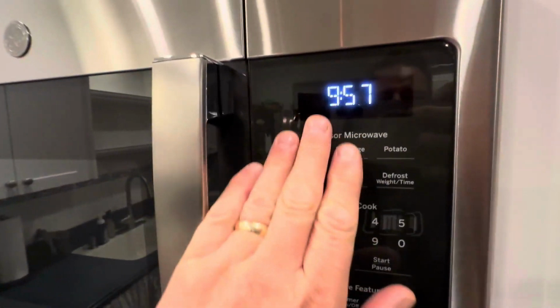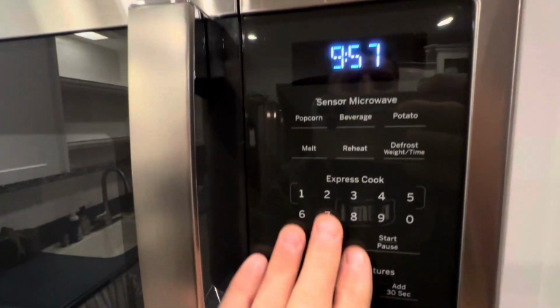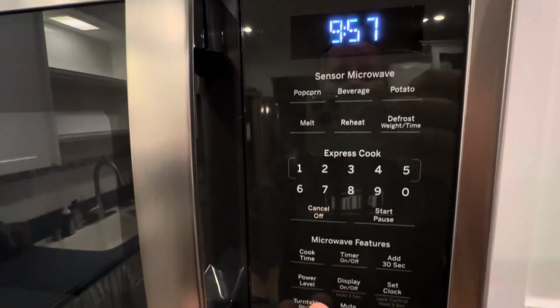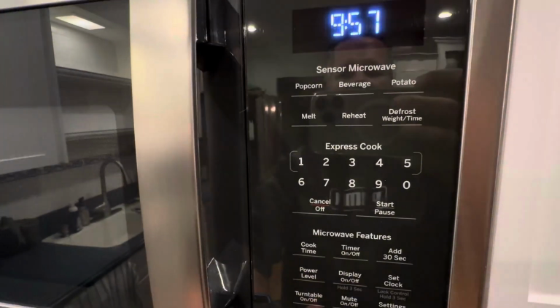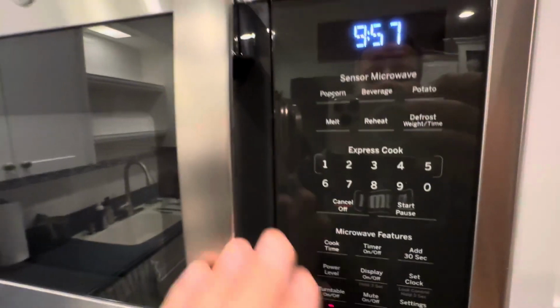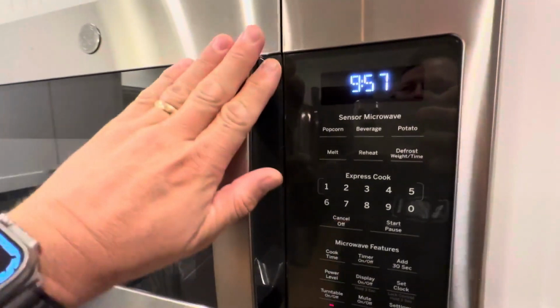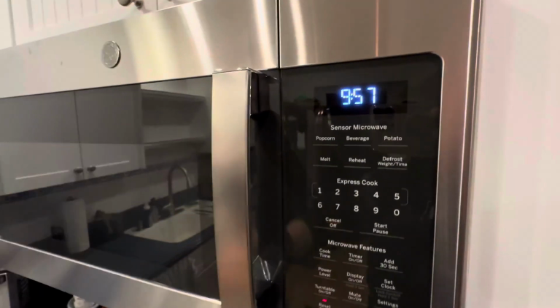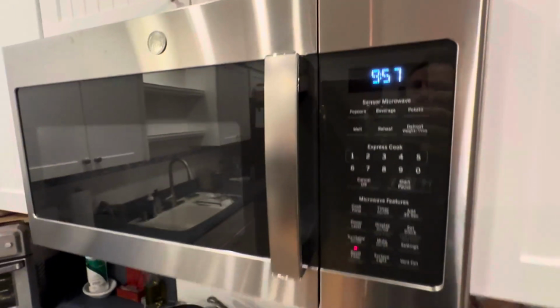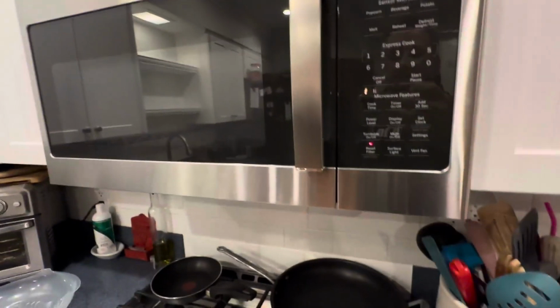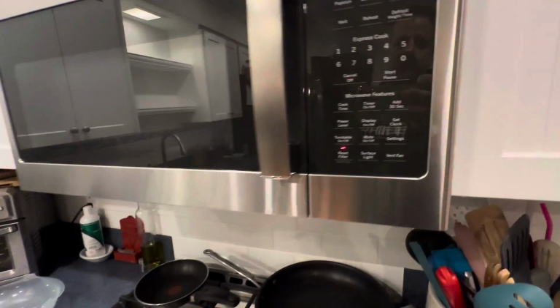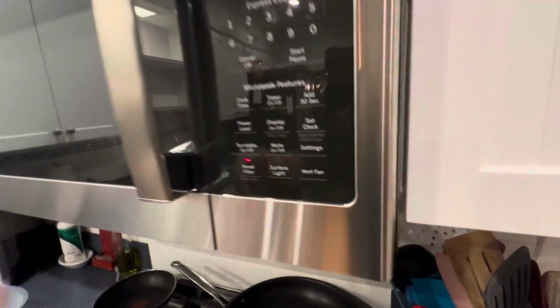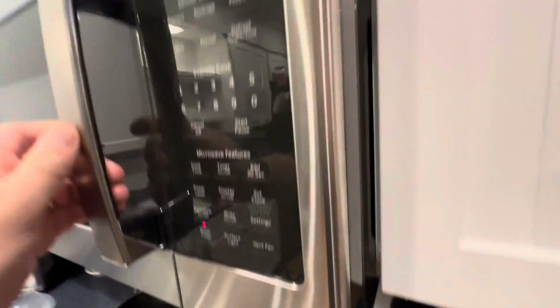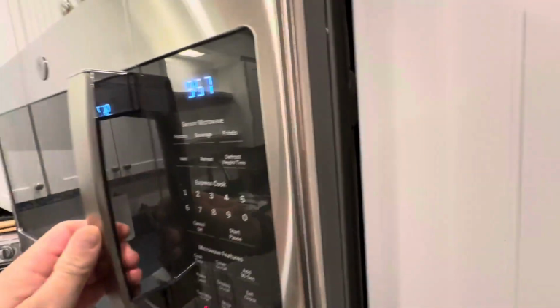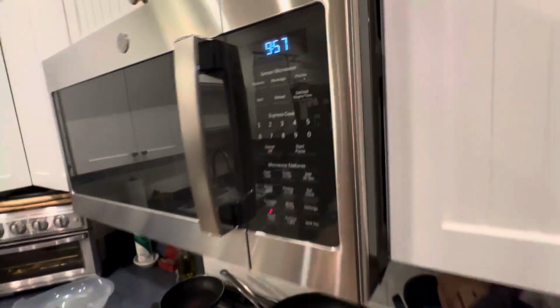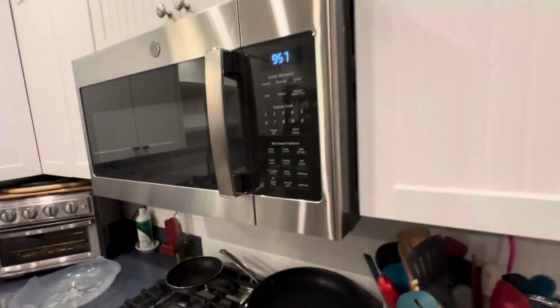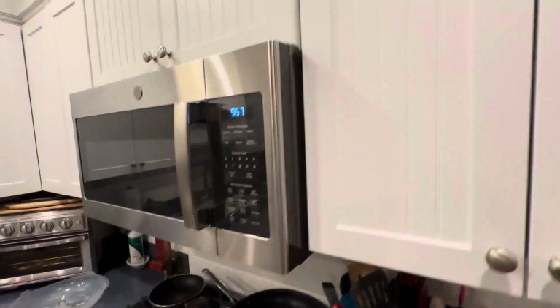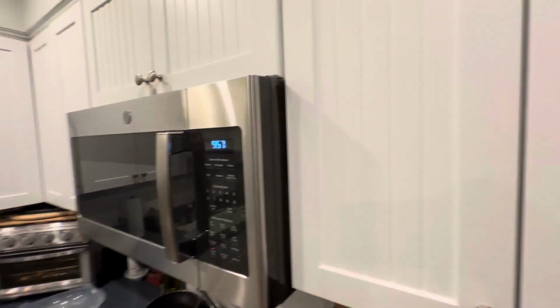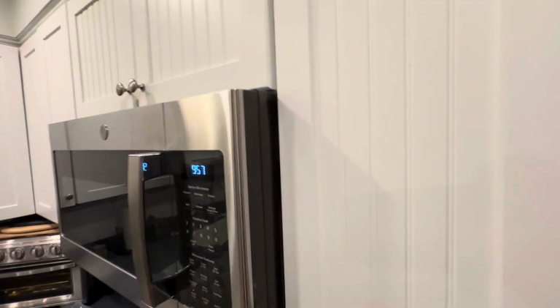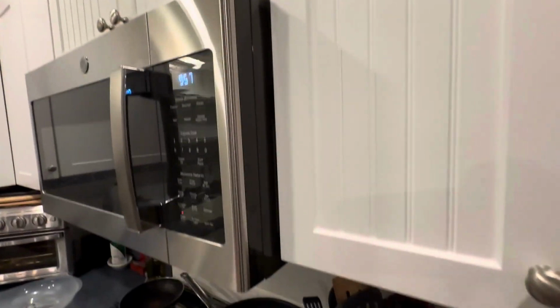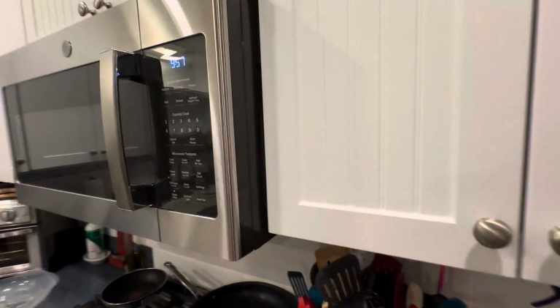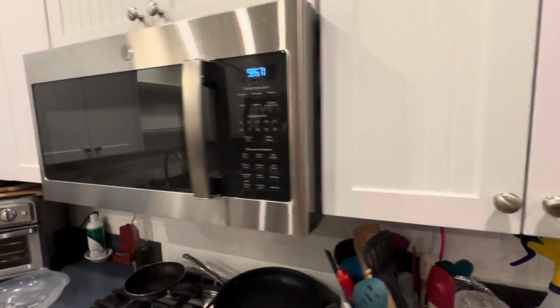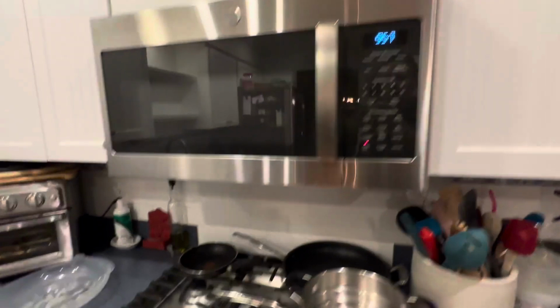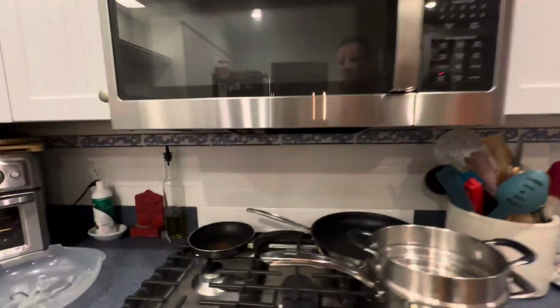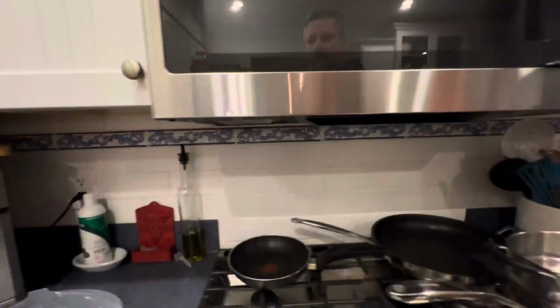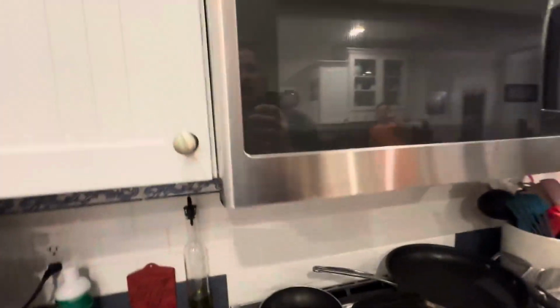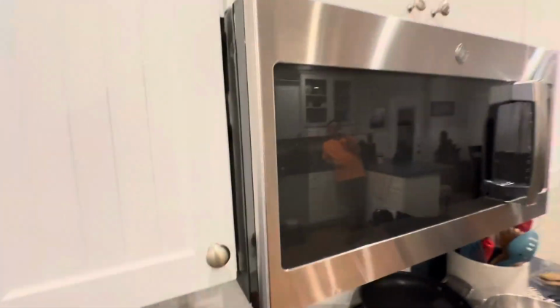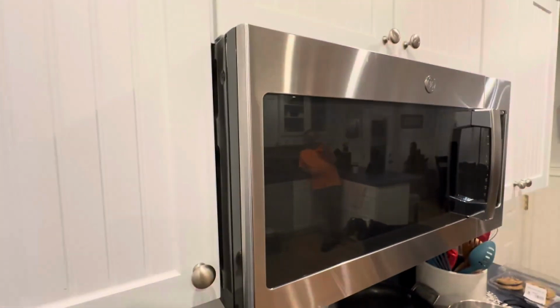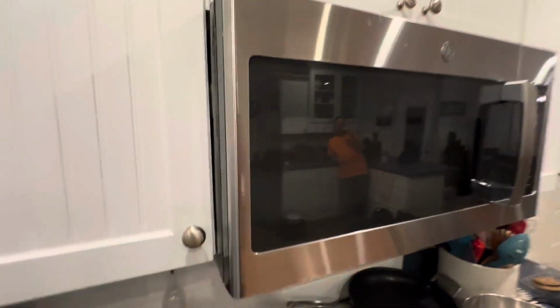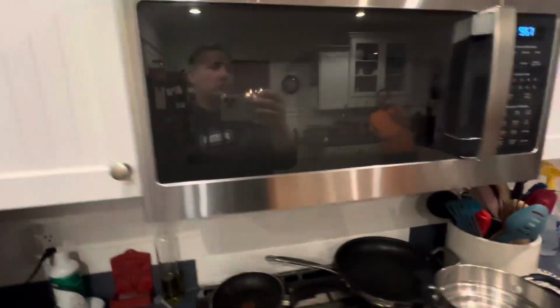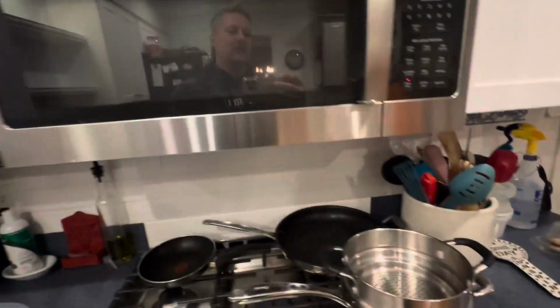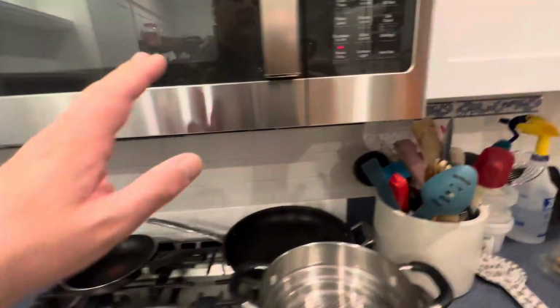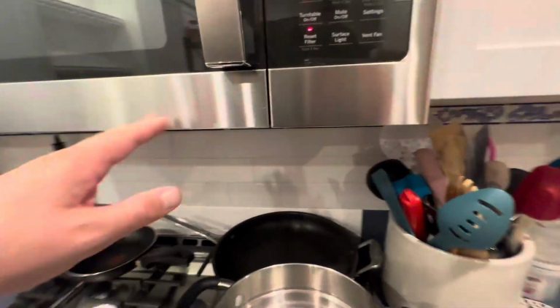Really nice control panel, as you can see here. Great design, stainless steel. Fits good in the cabinet — not flush. It does stick out a little bit. It's going to vary depending on your kitchen. With mine, this is how it stuck out.